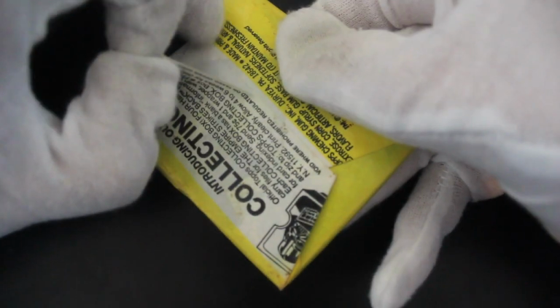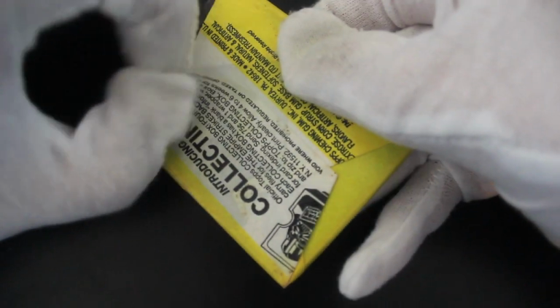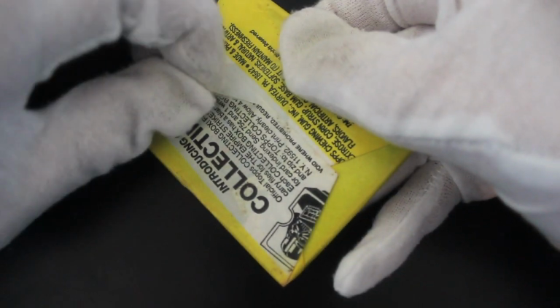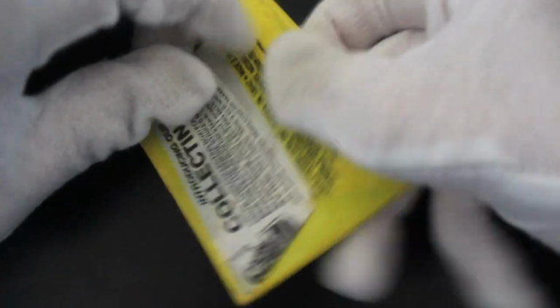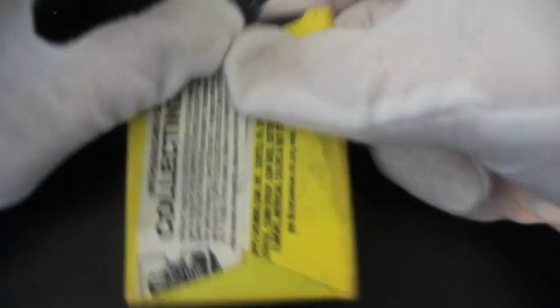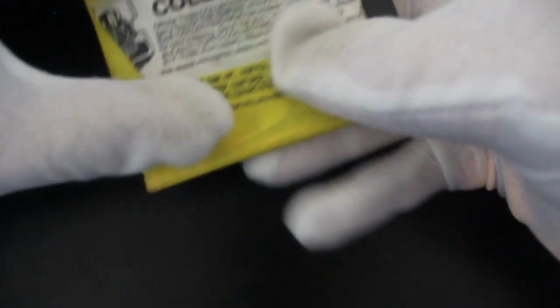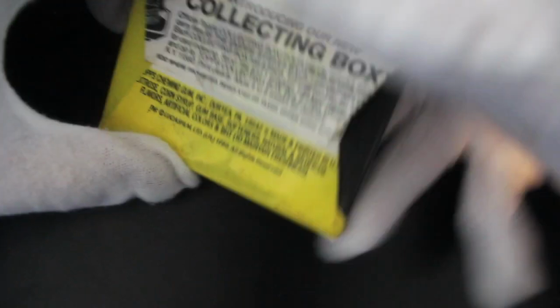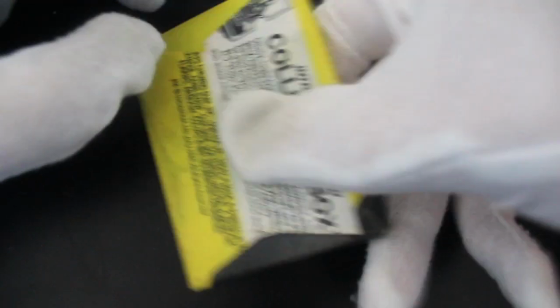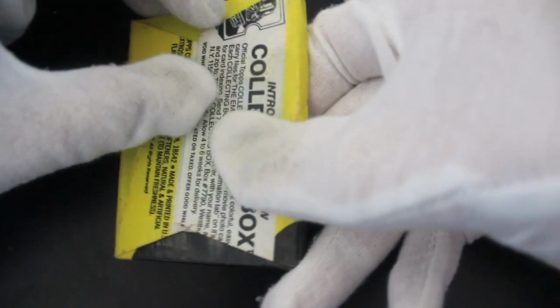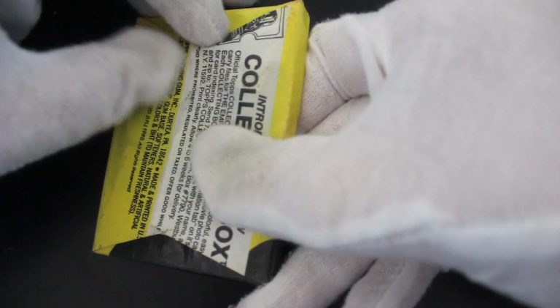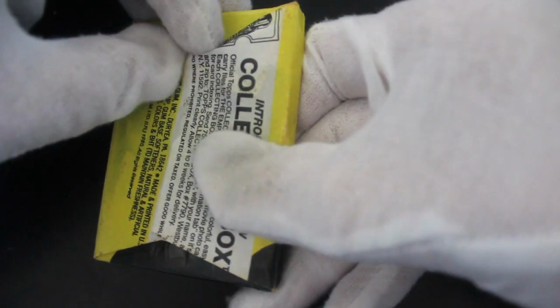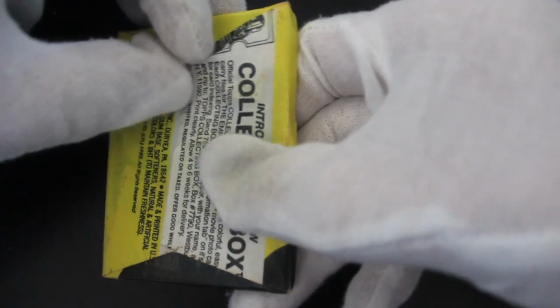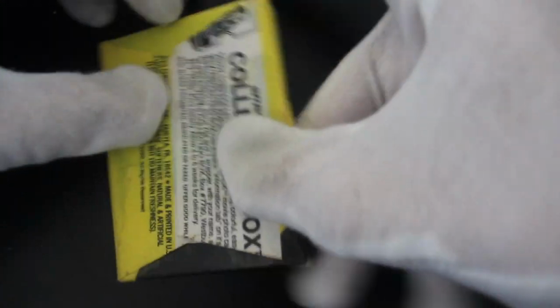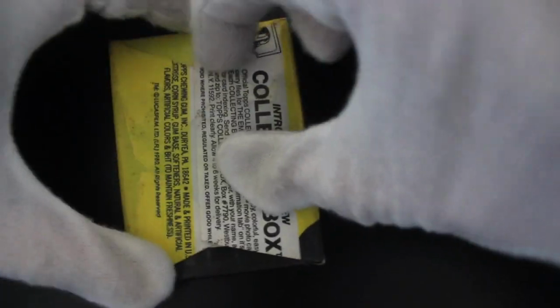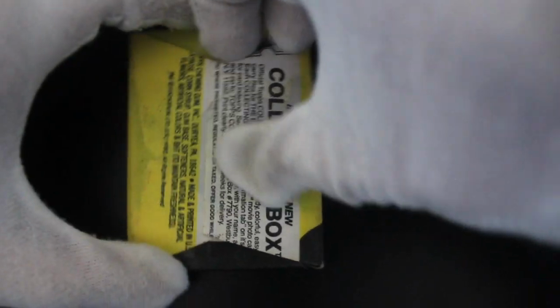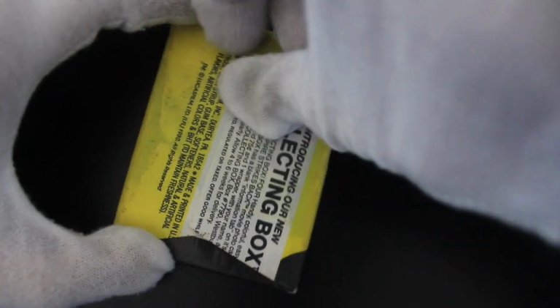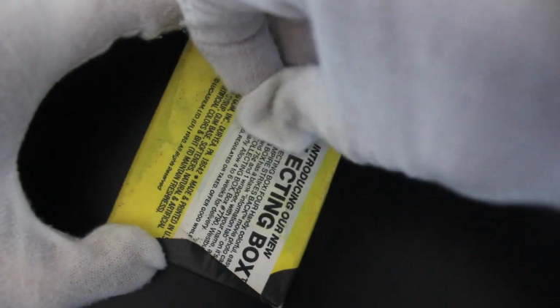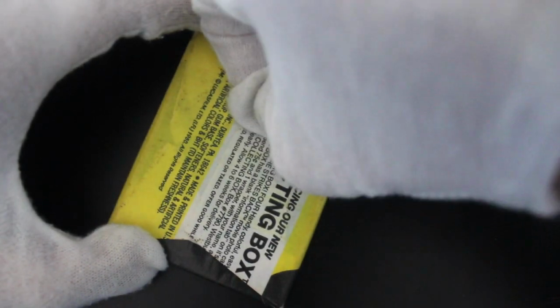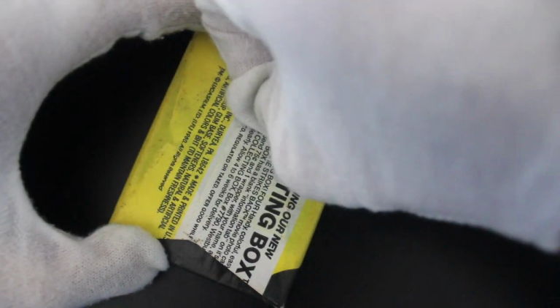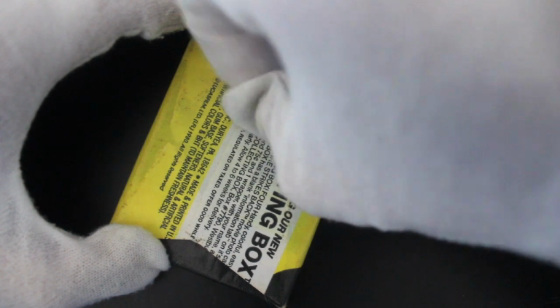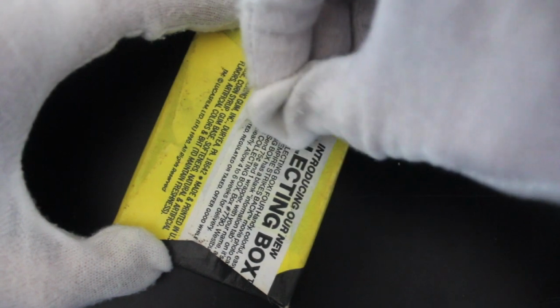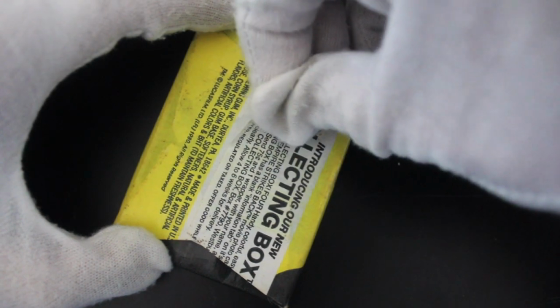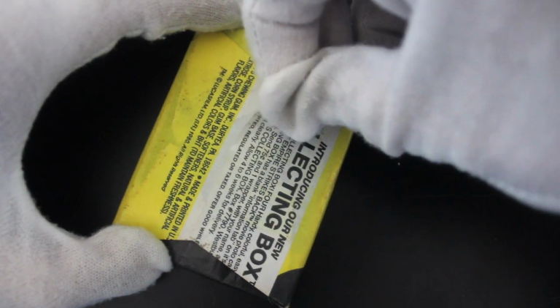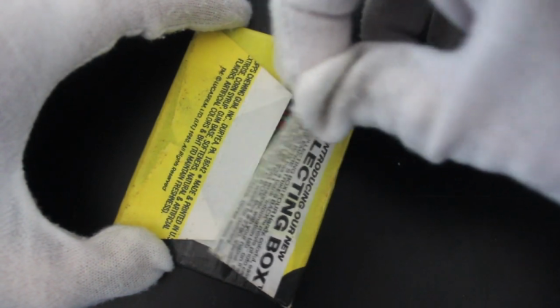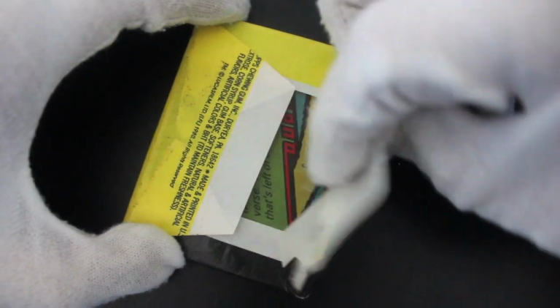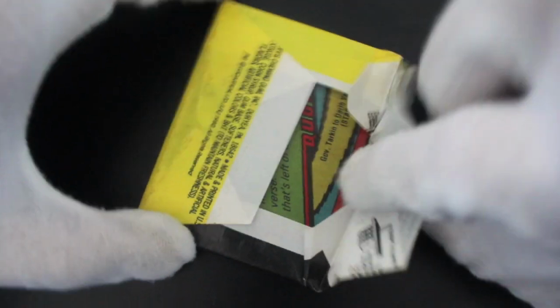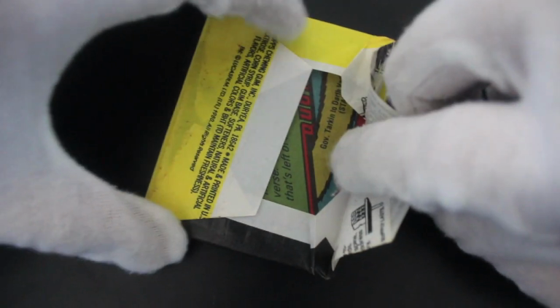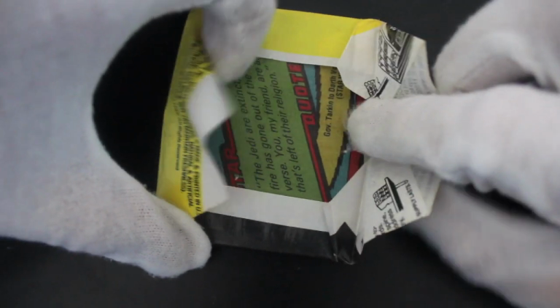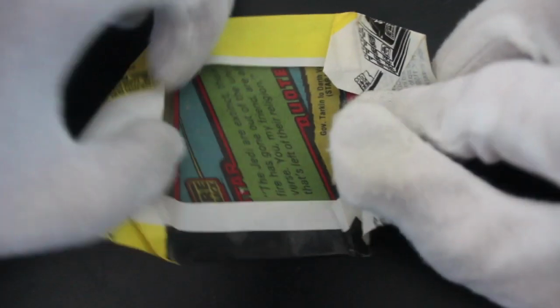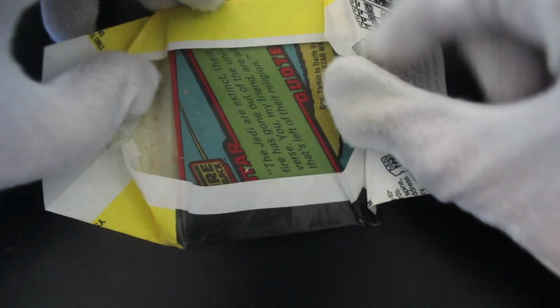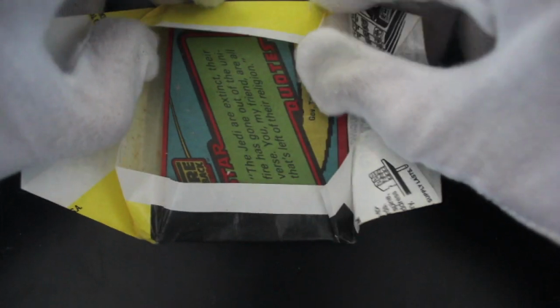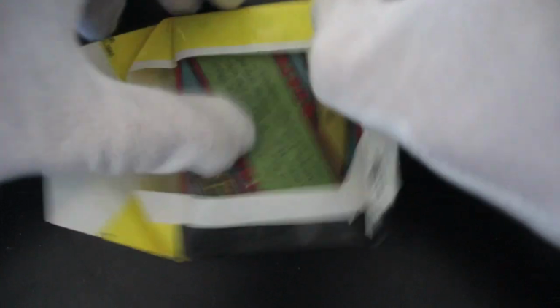See what we've got. Top's packed, so be careful — you don't want any untoward rippage. Let's see what we've got here. We're in, we're in!